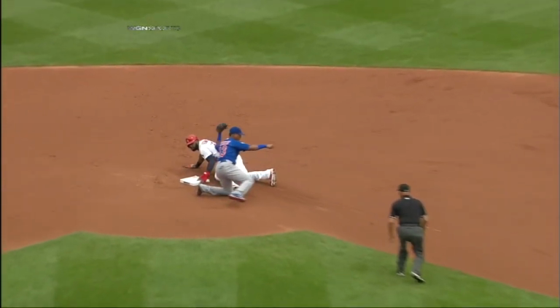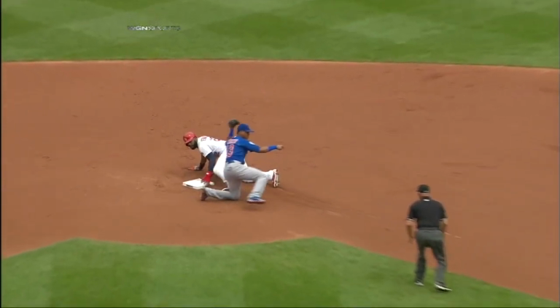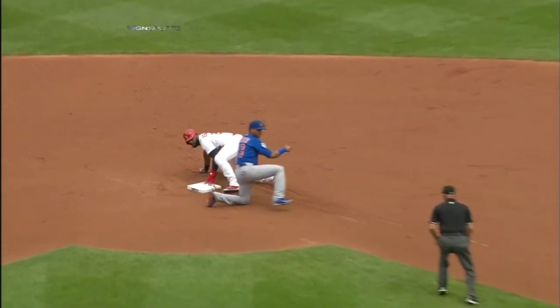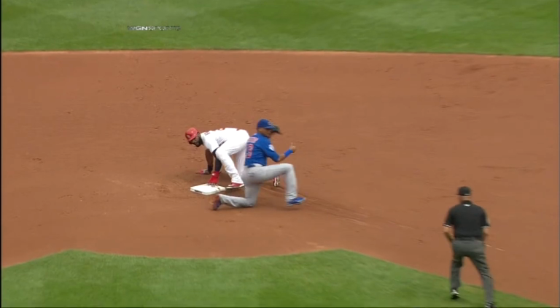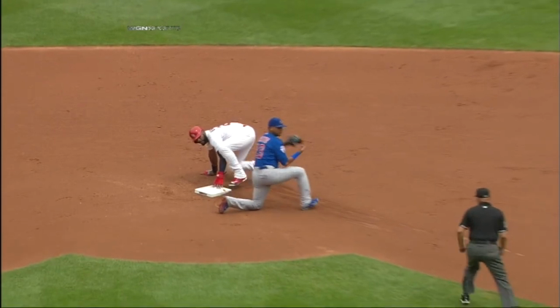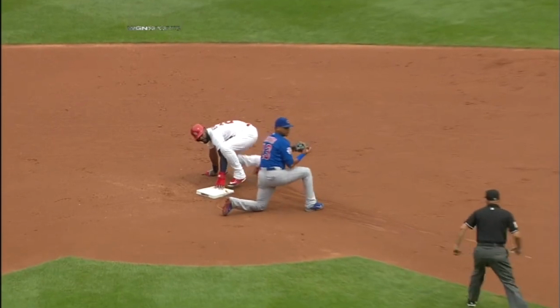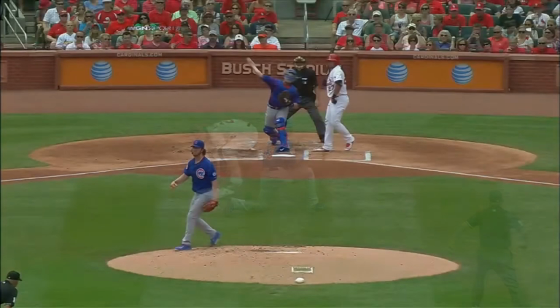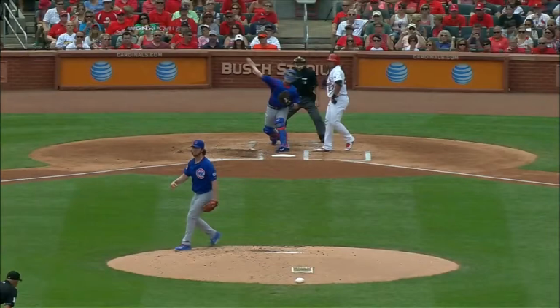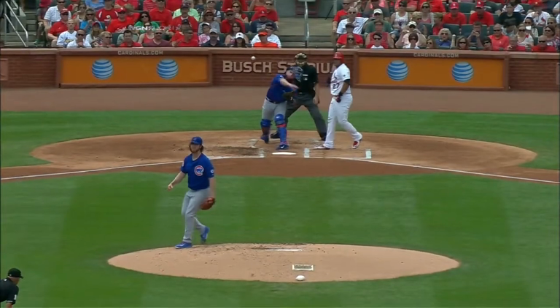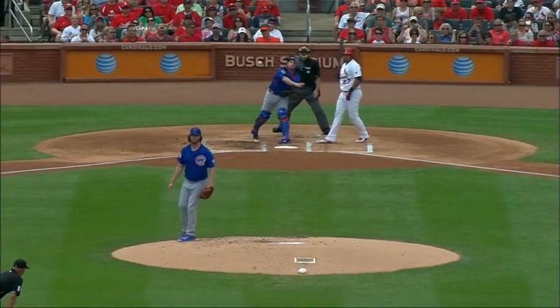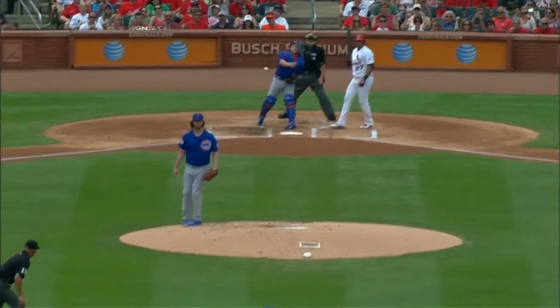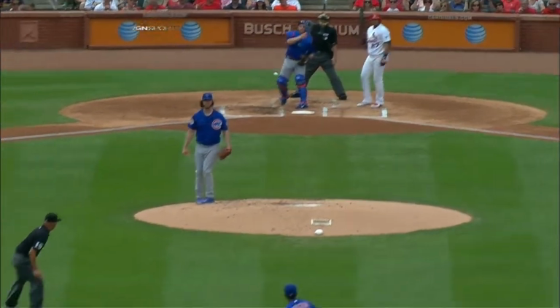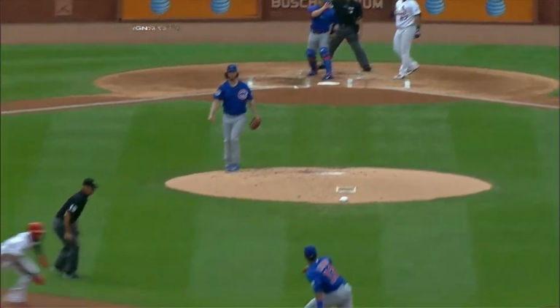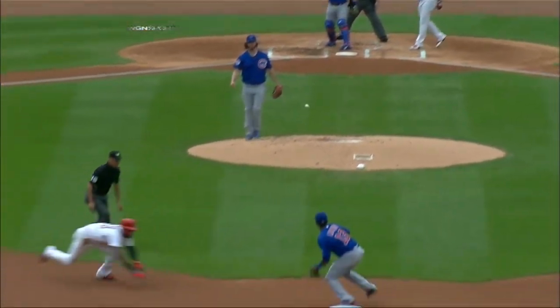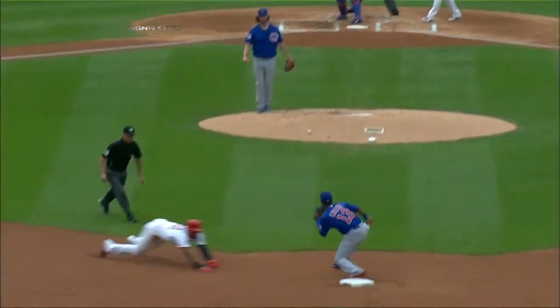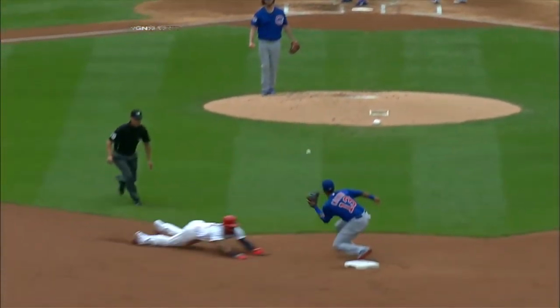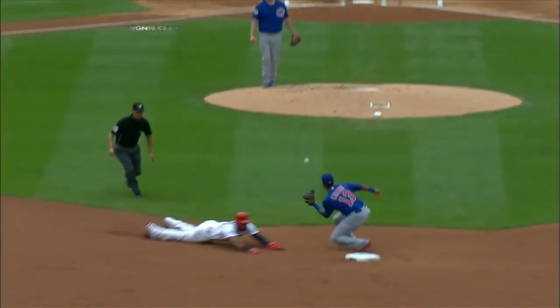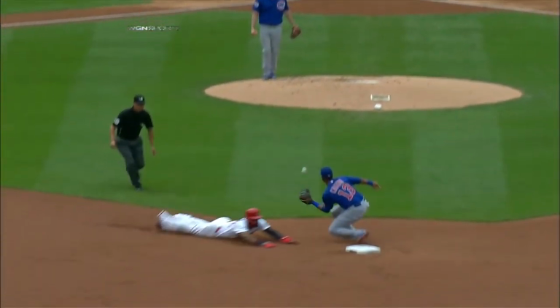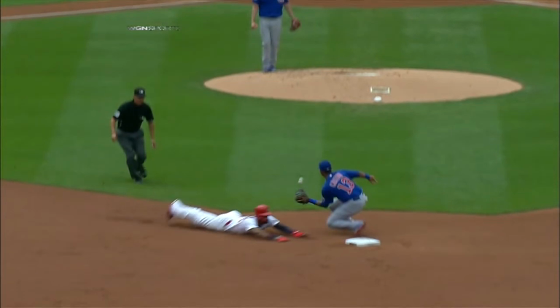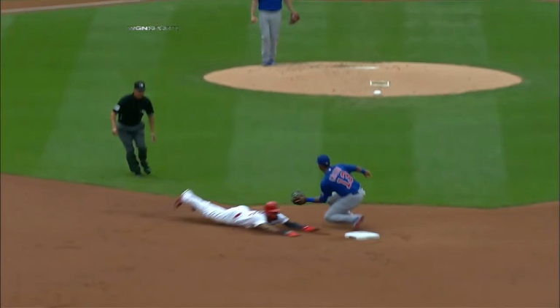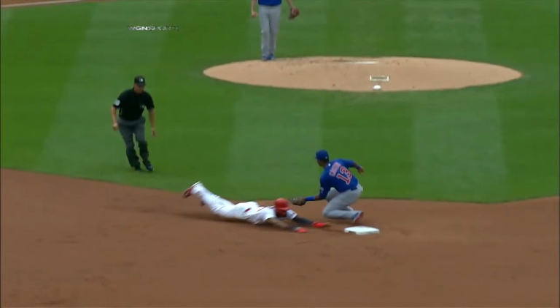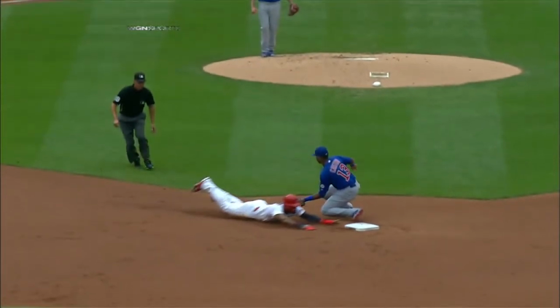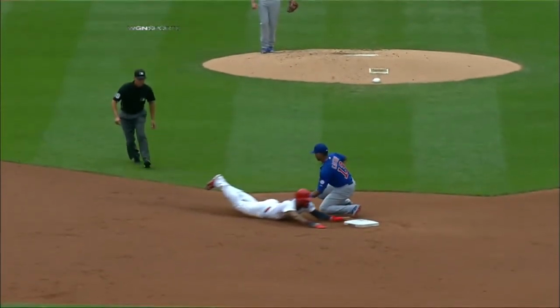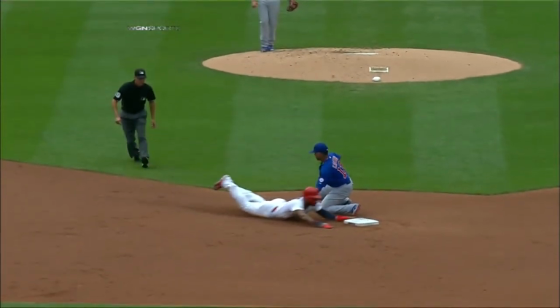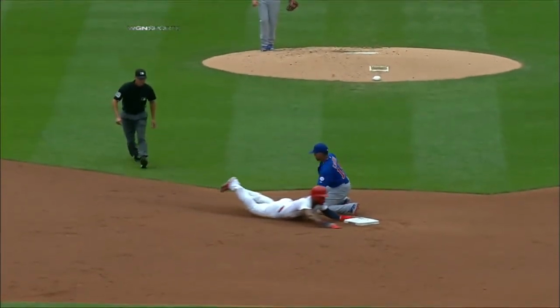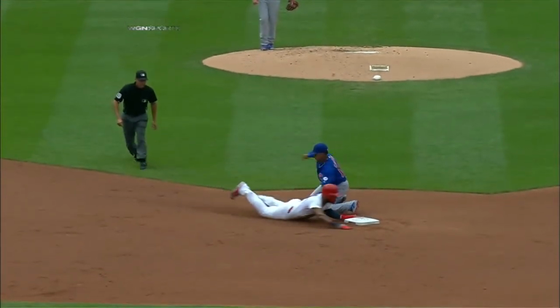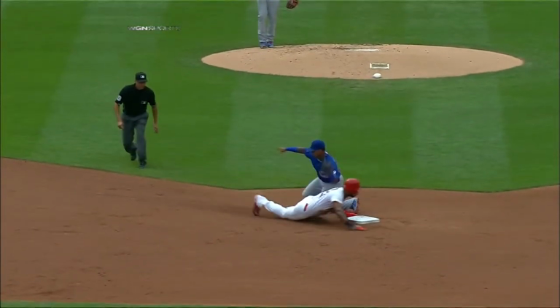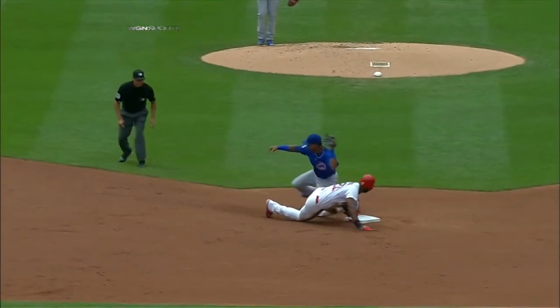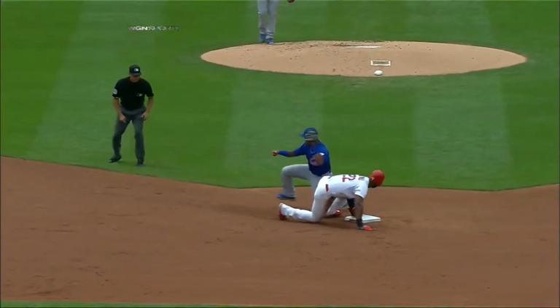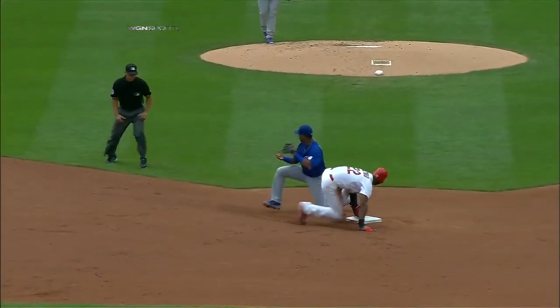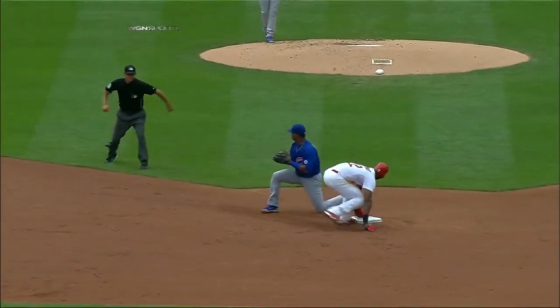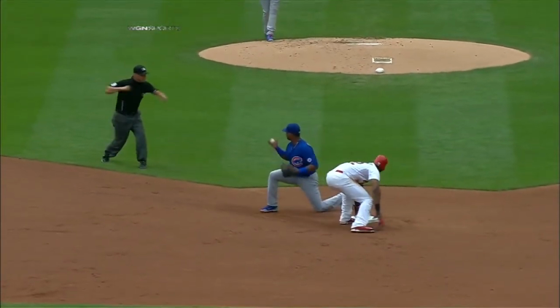Nothing convincing yet to overrule from what we've seen. Larry Van Over is coming over to tell Mike Matheny yes or no on a replay.